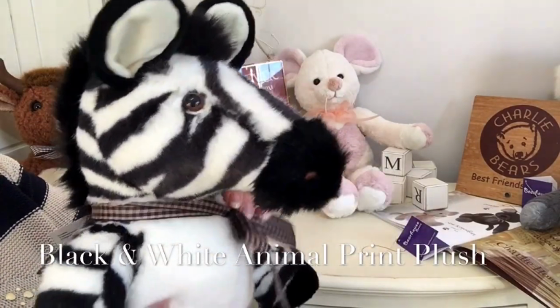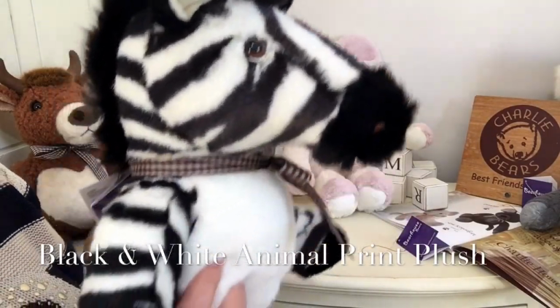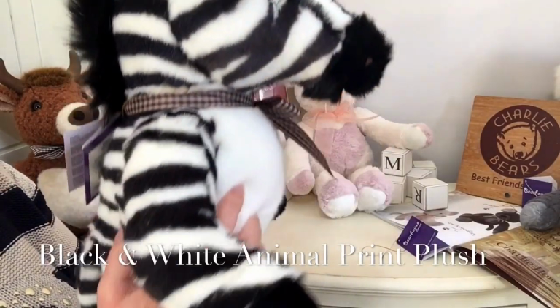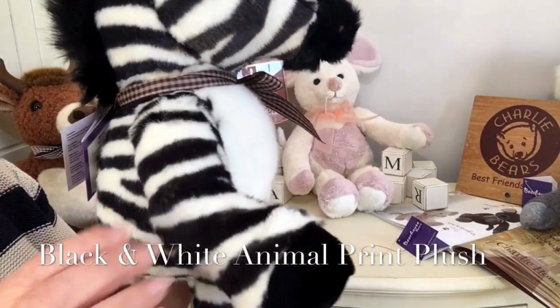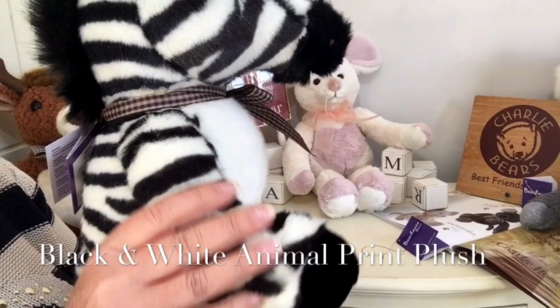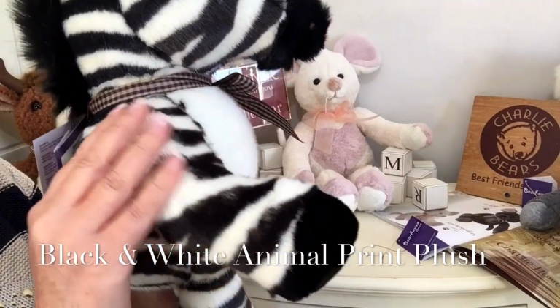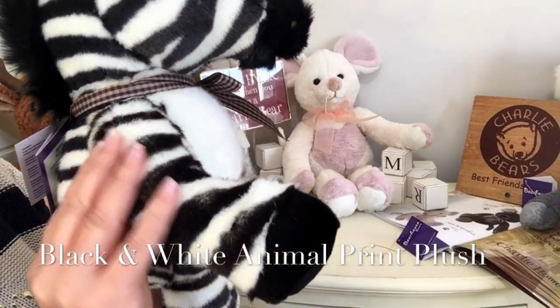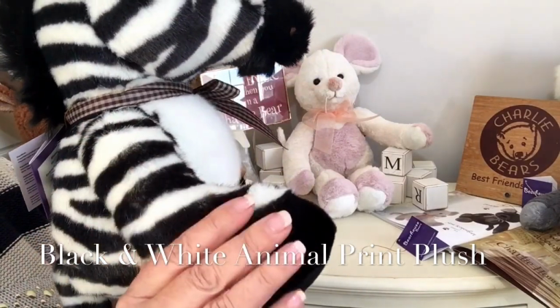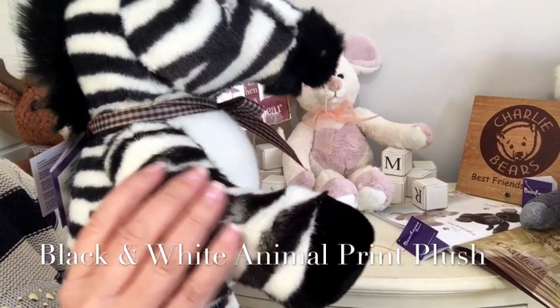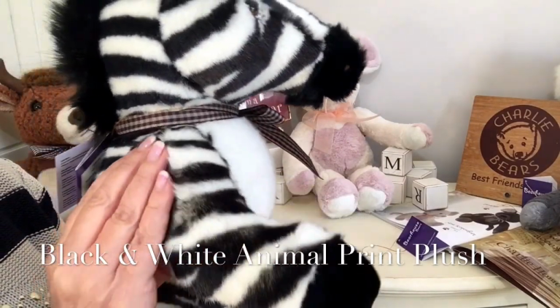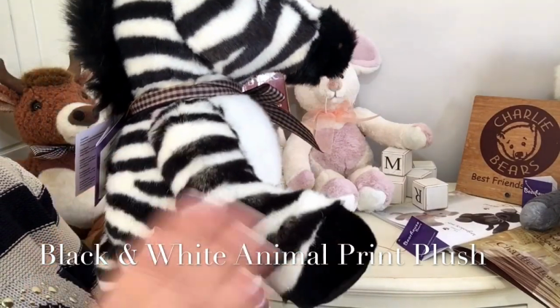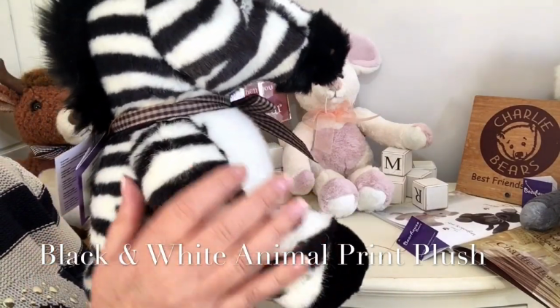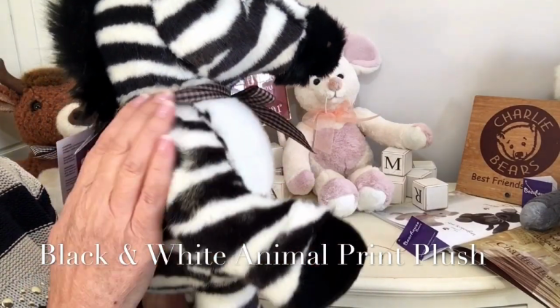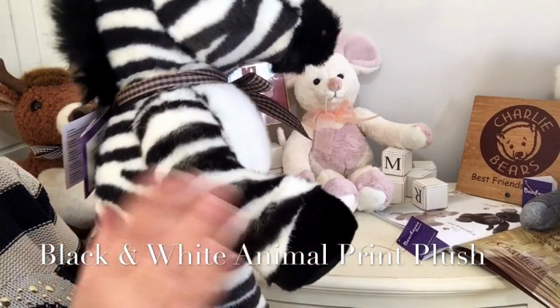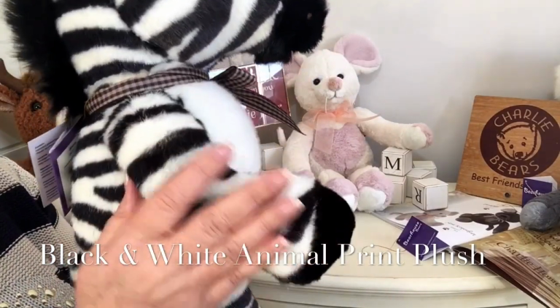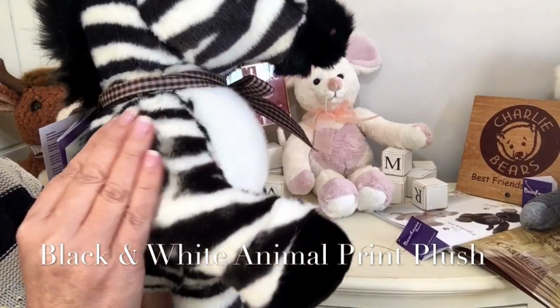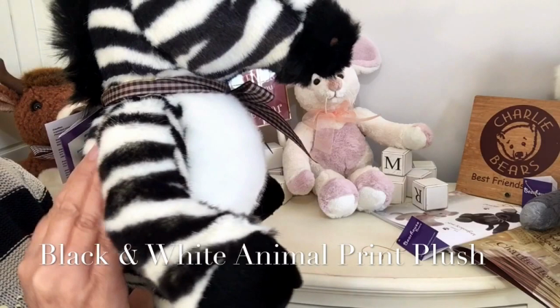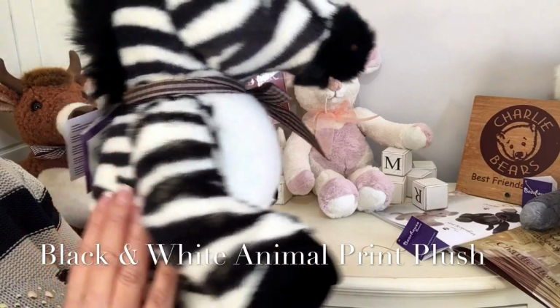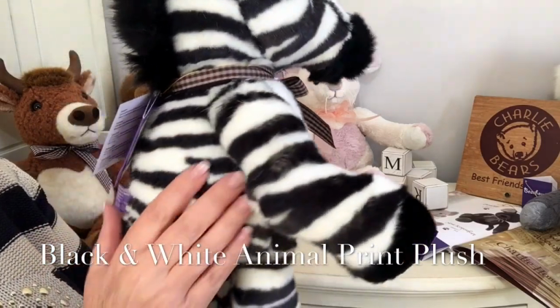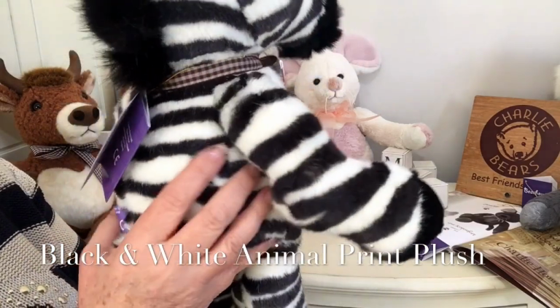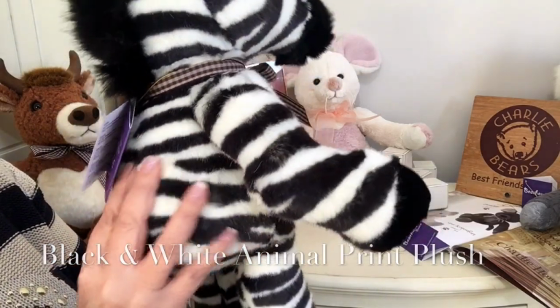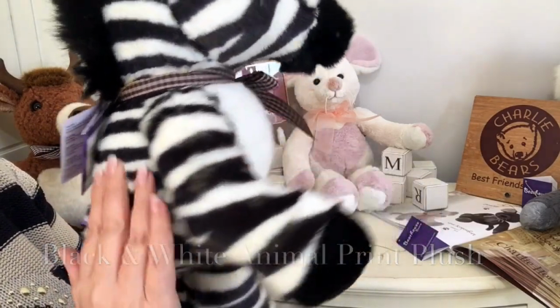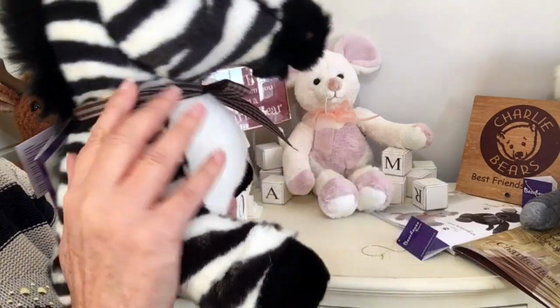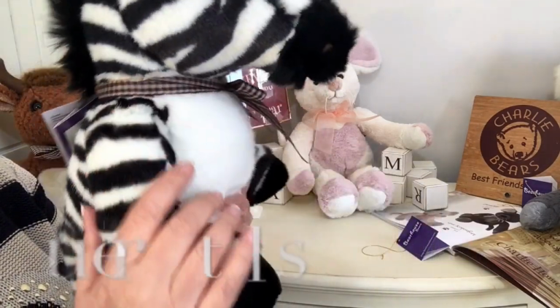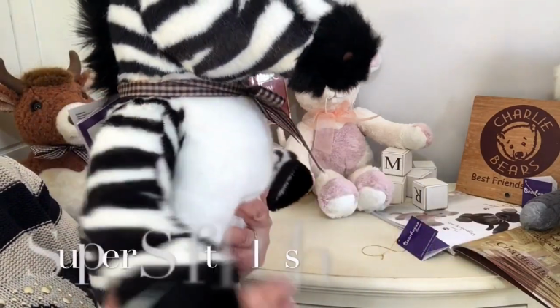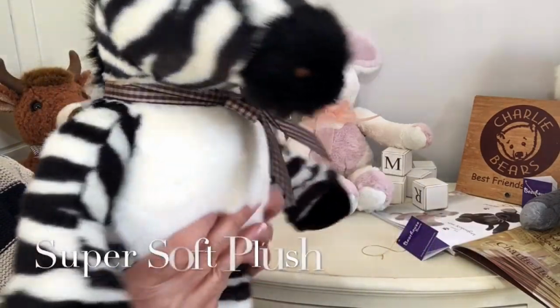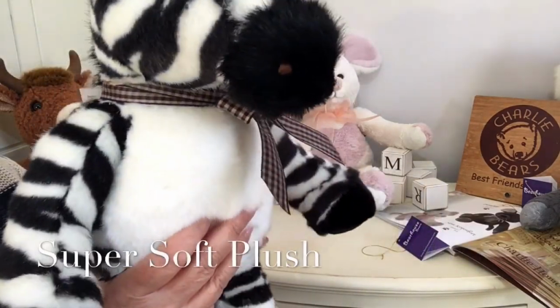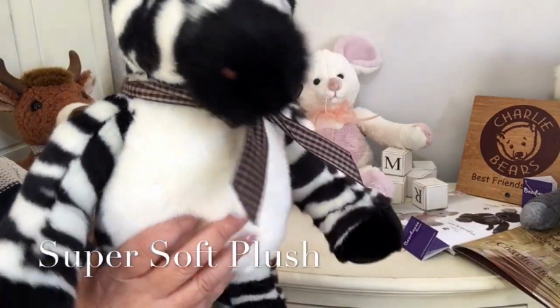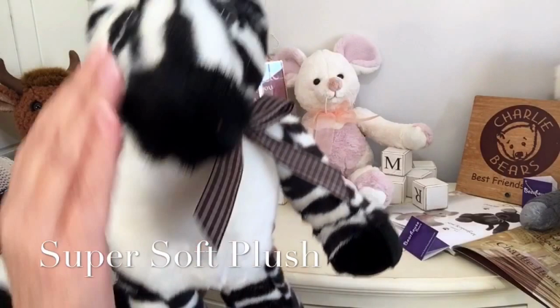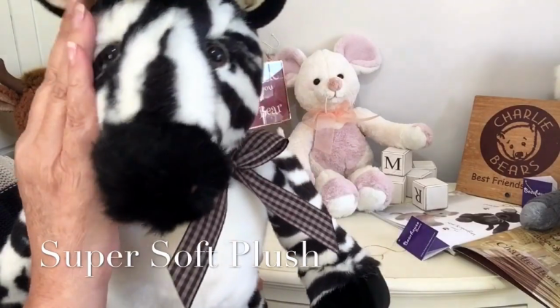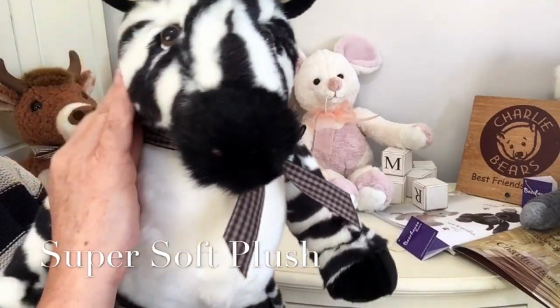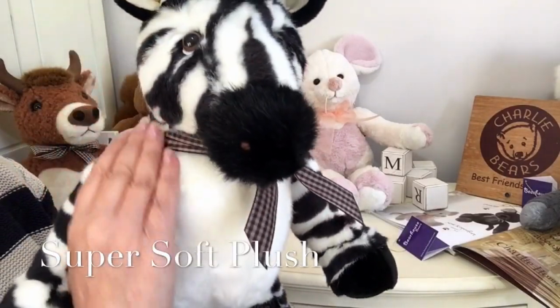He's made up of this wonderful fabric in an off-white and black, and that is all over his body, just as any zebra would have.